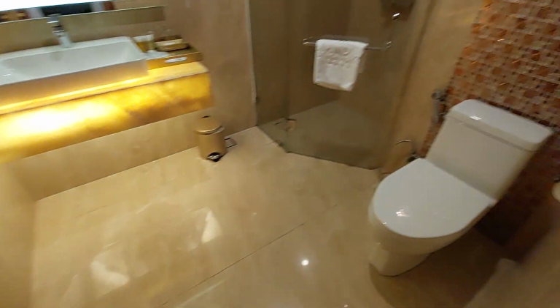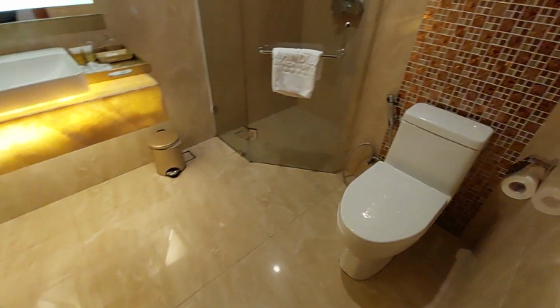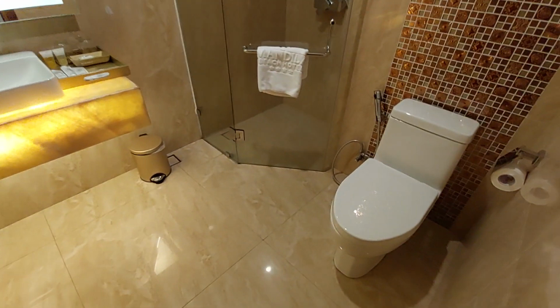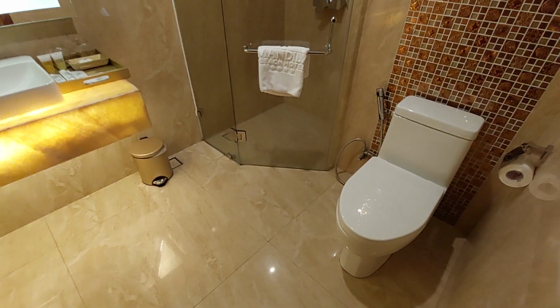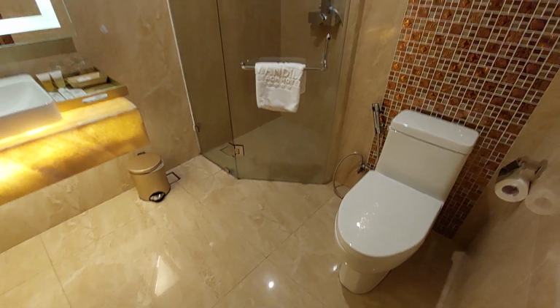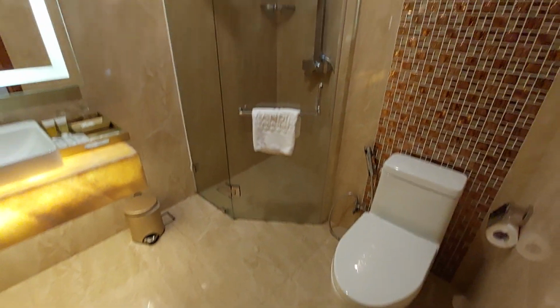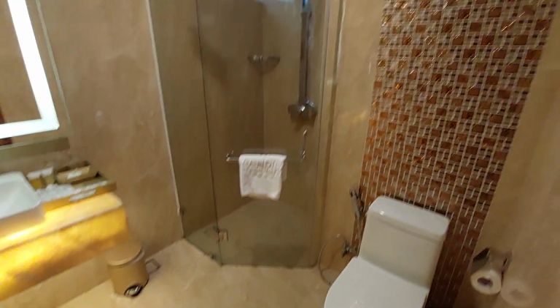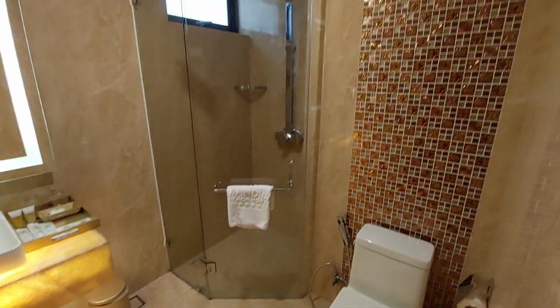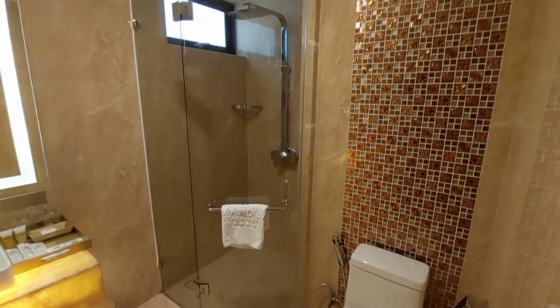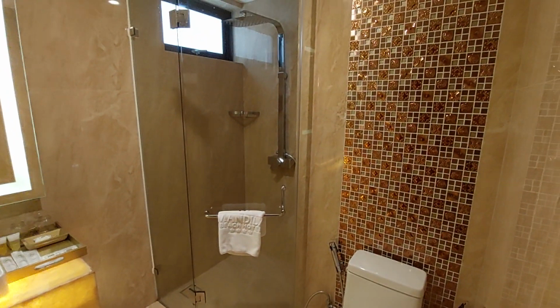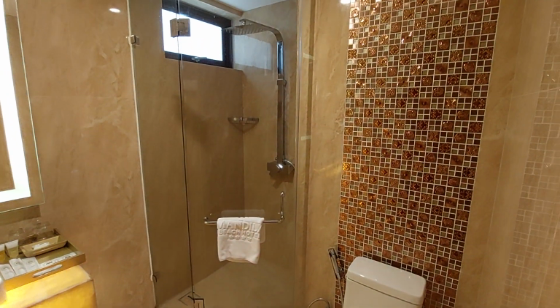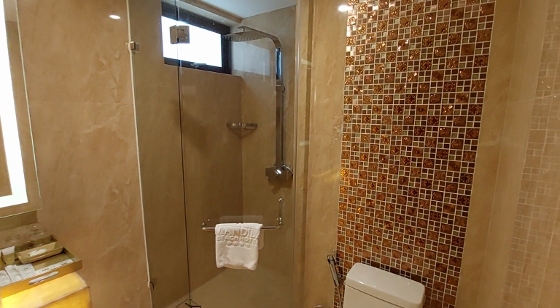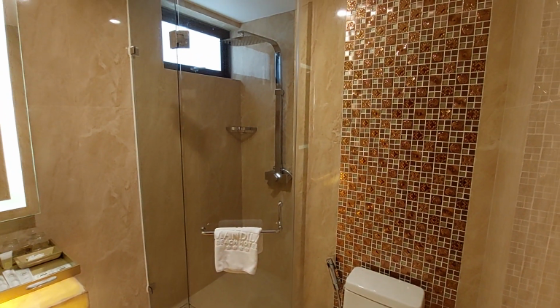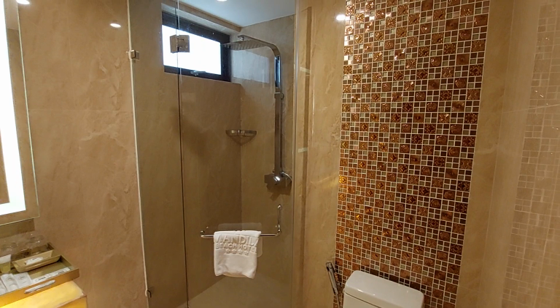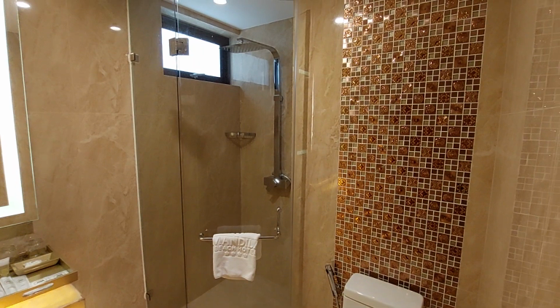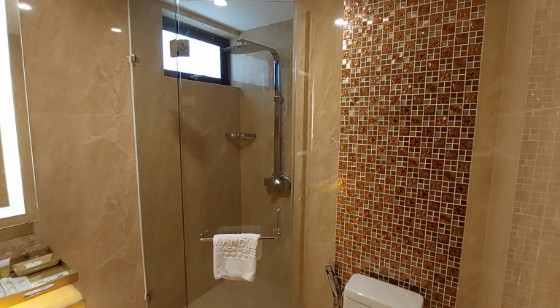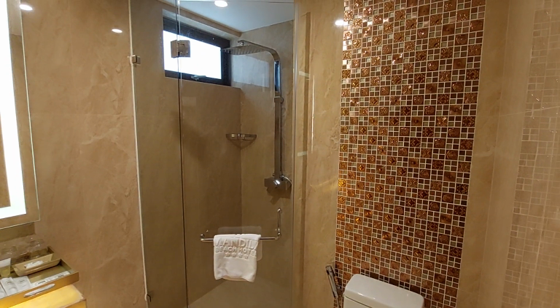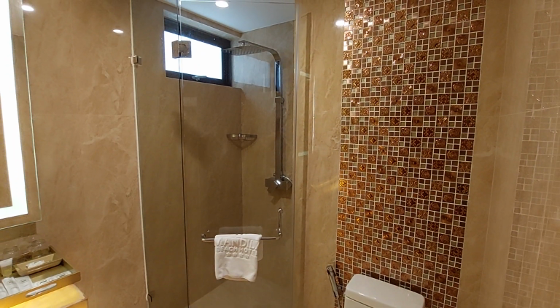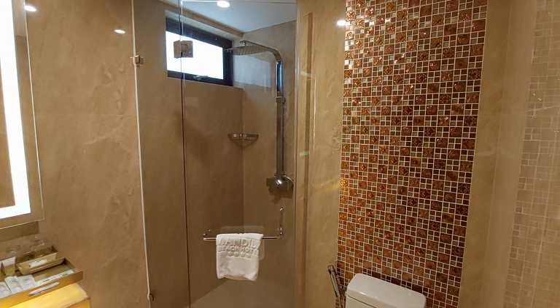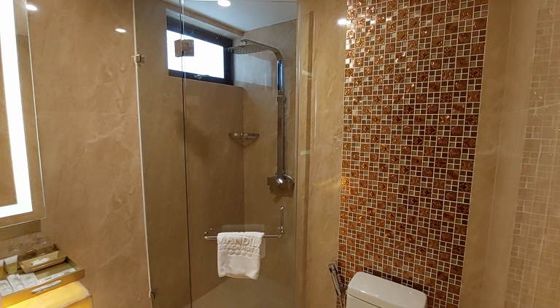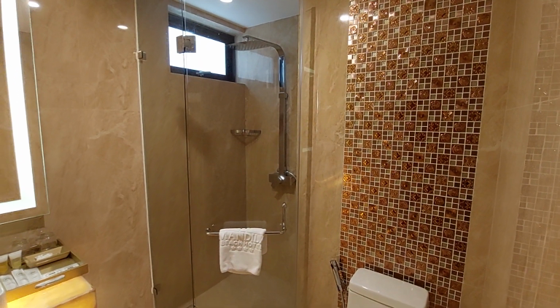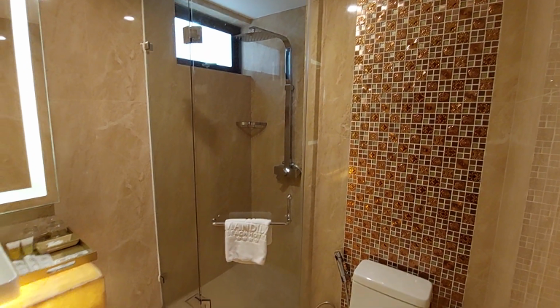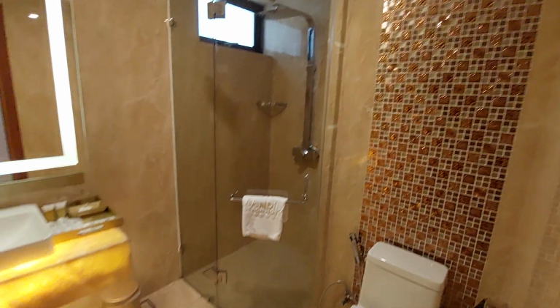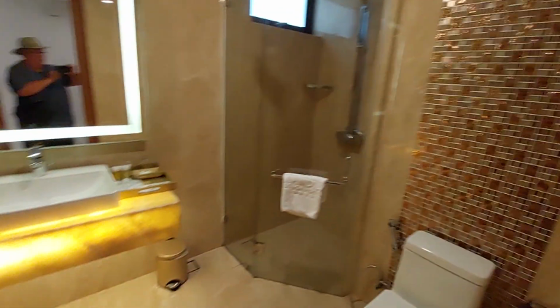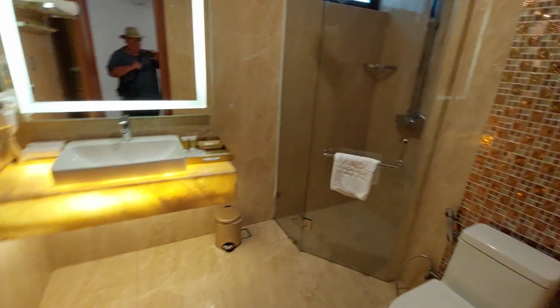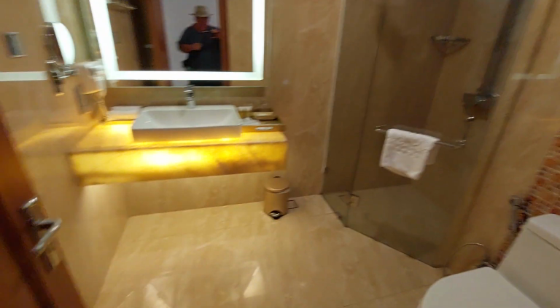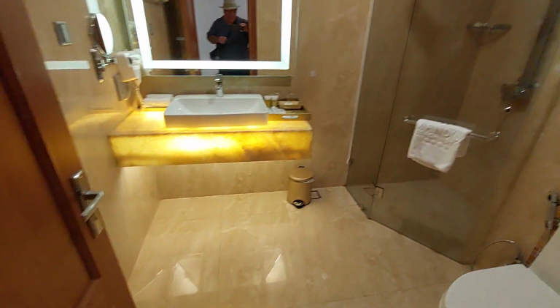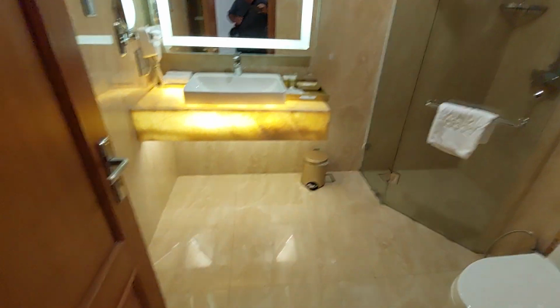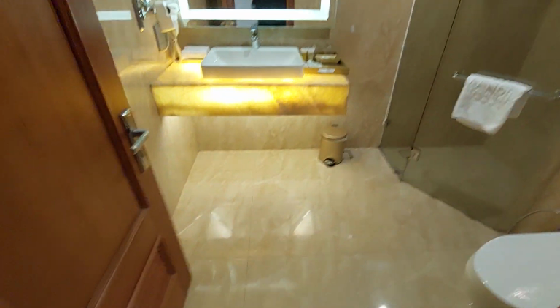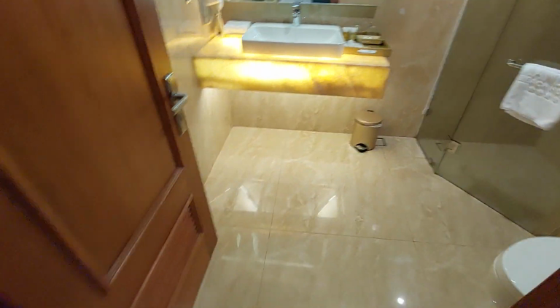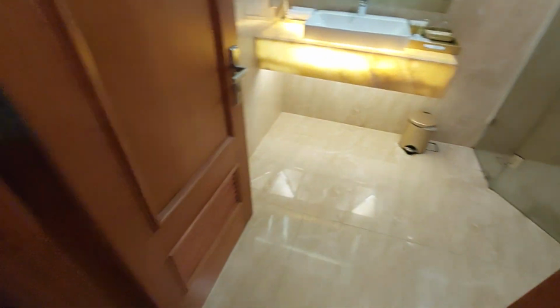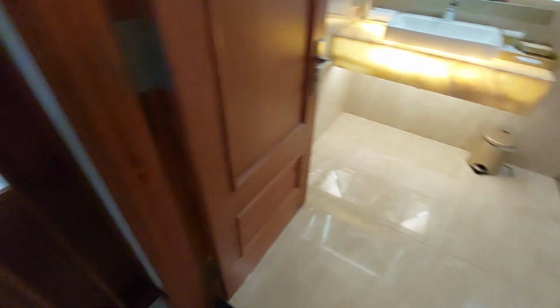It's got a nice shower, which makes a change — the last few hotels had a bathtub. It's a more modern hotel.